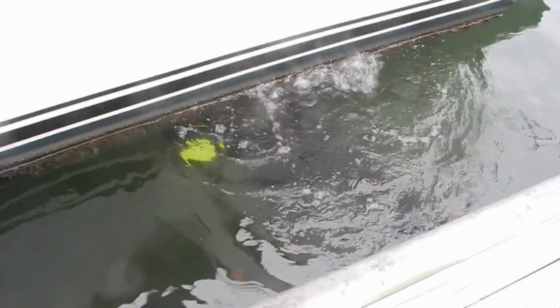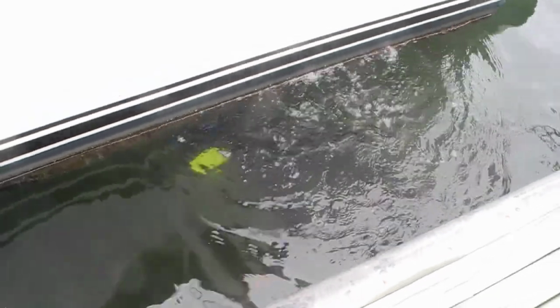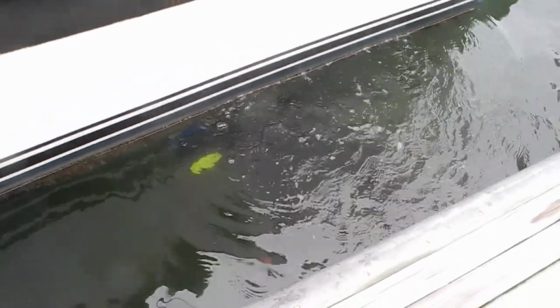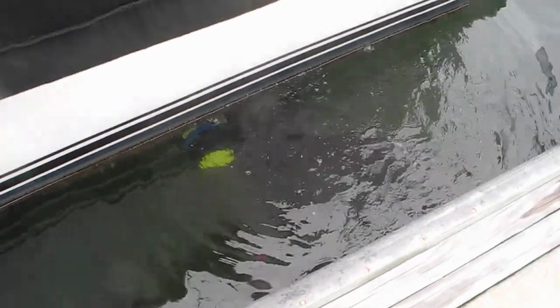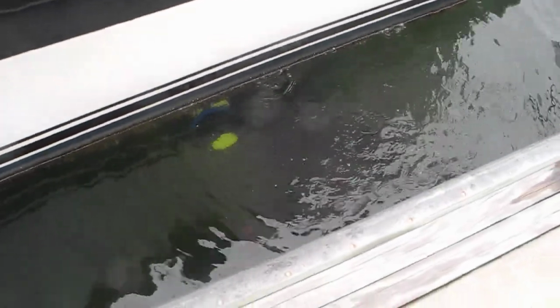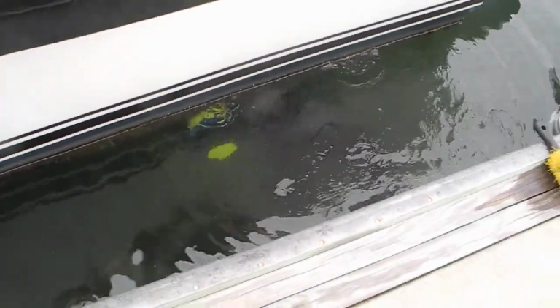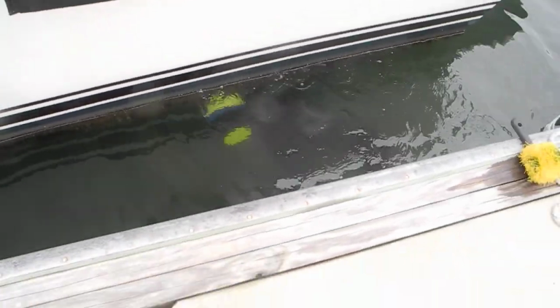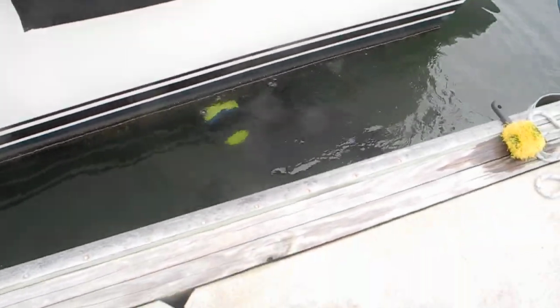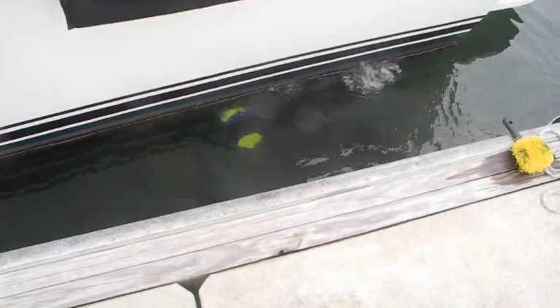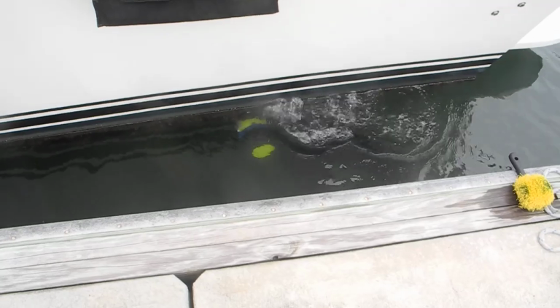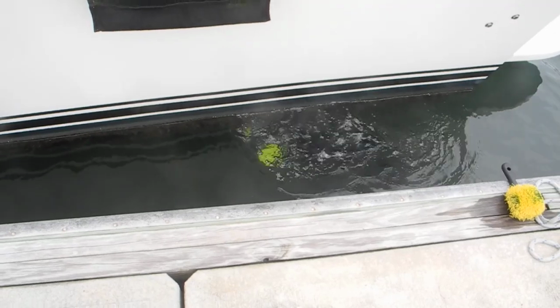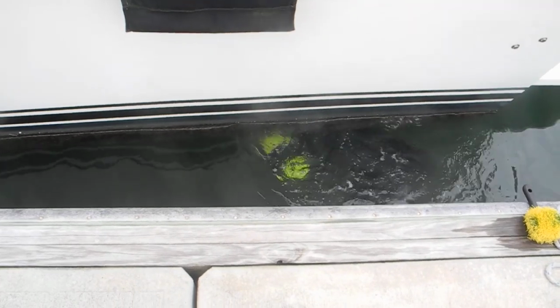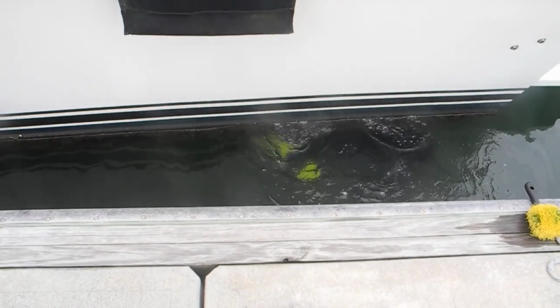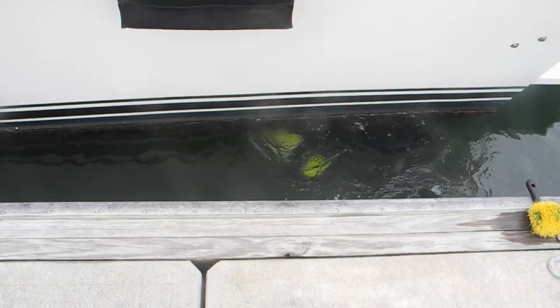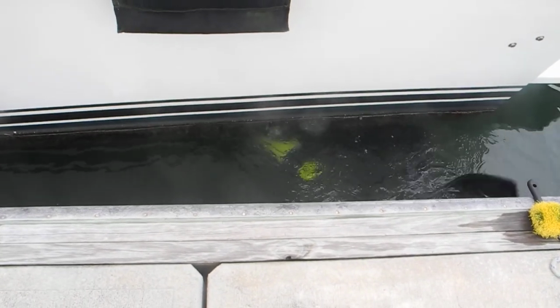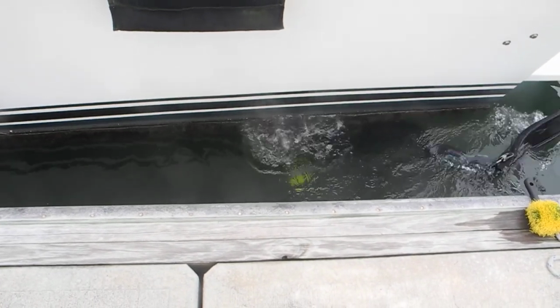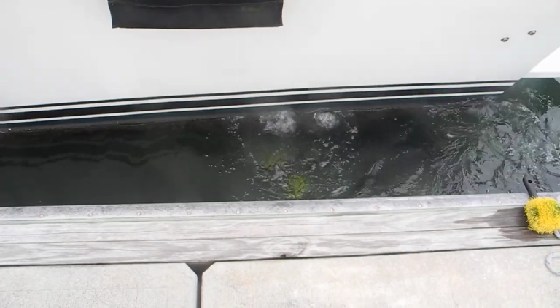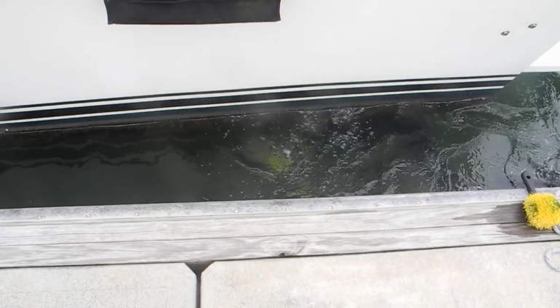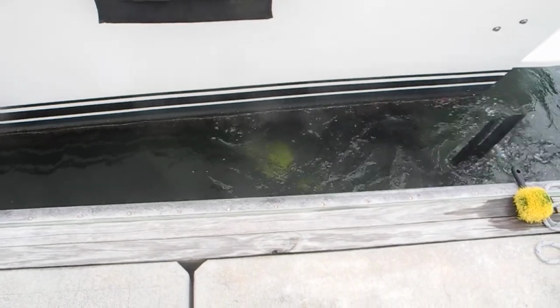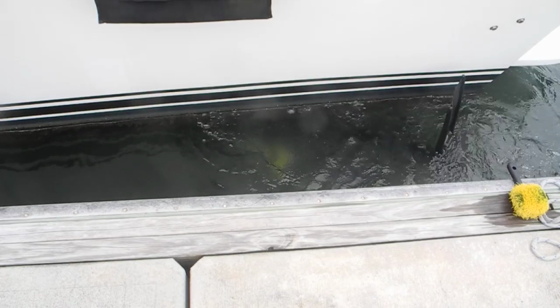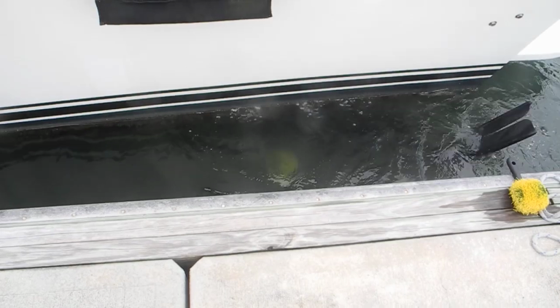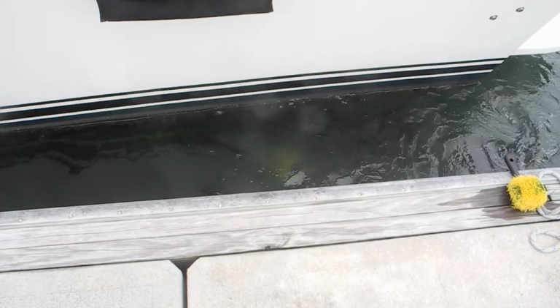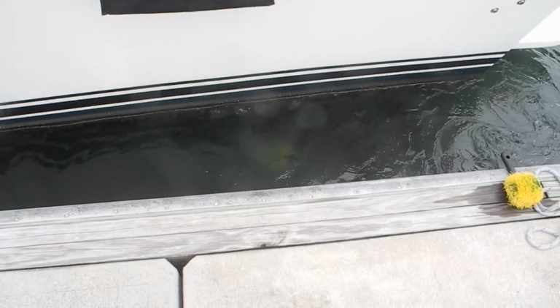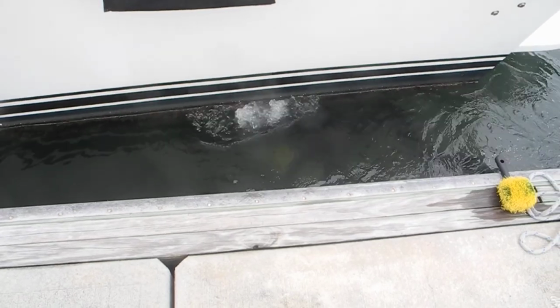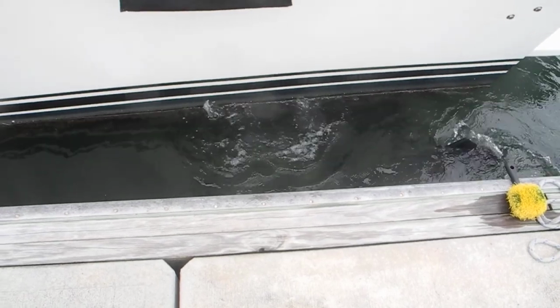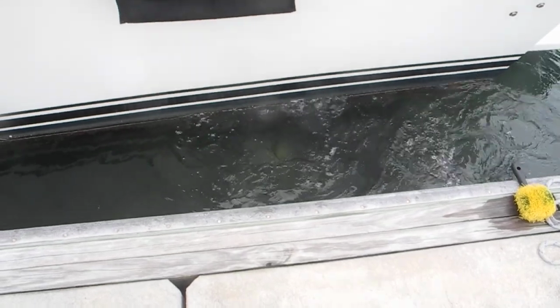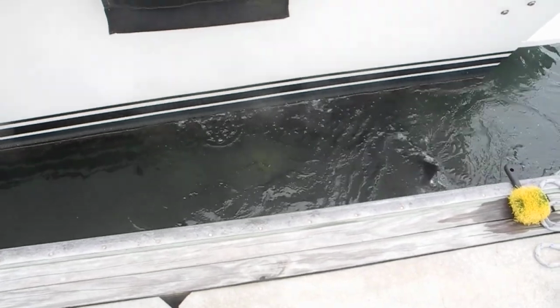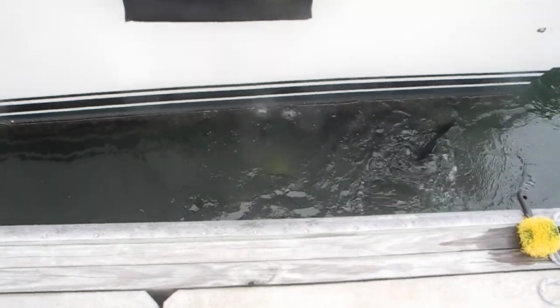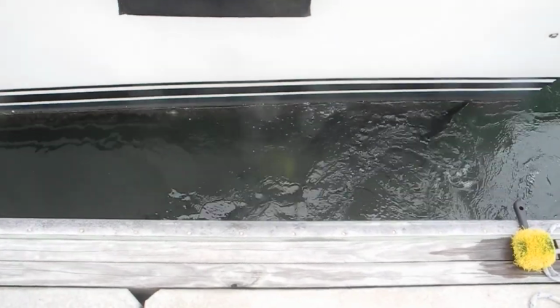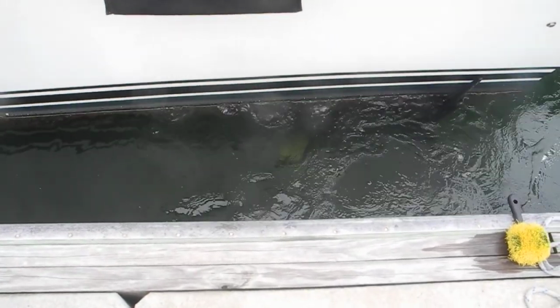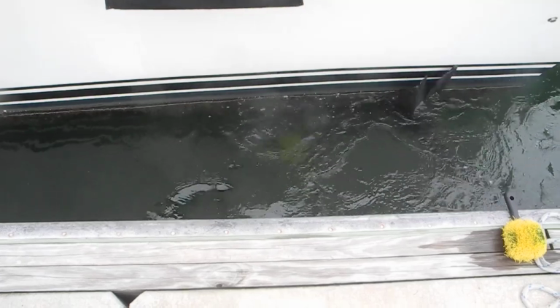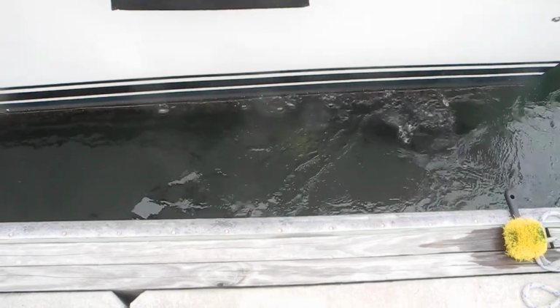So if you don't want to haul the boat out of the water, you can hire a diver to come and scratch the bottom of the boat. Cleaning the bottom of the boat makes it go faster, more fuel efficient, and it will not overwork or overburden the engines.